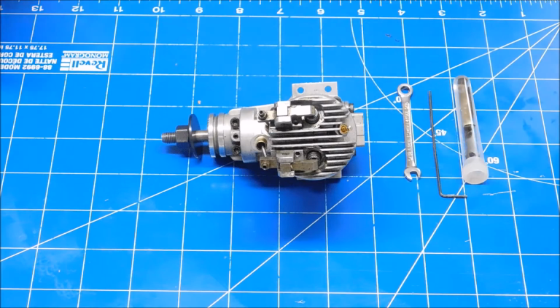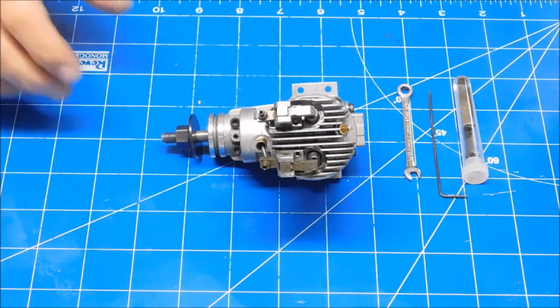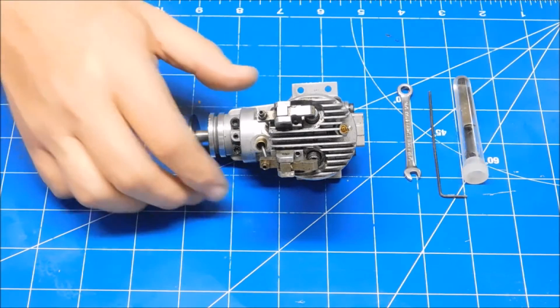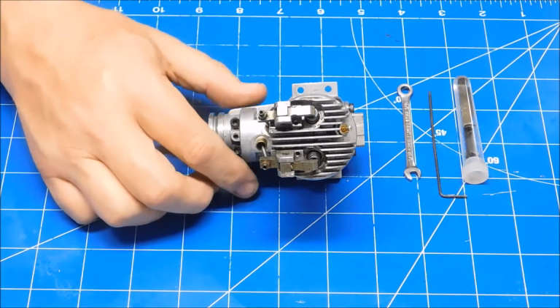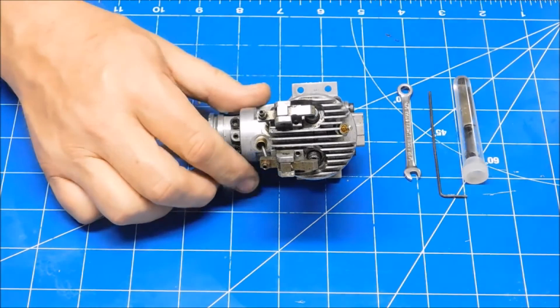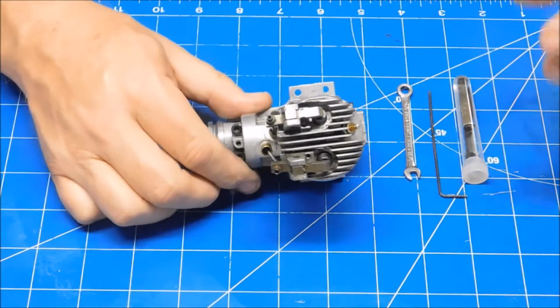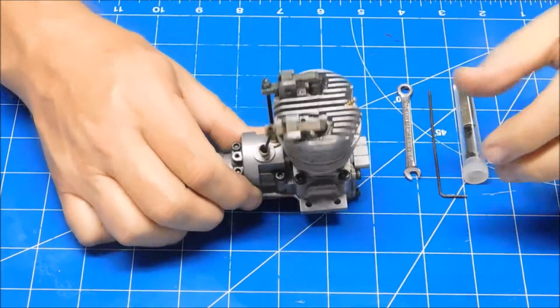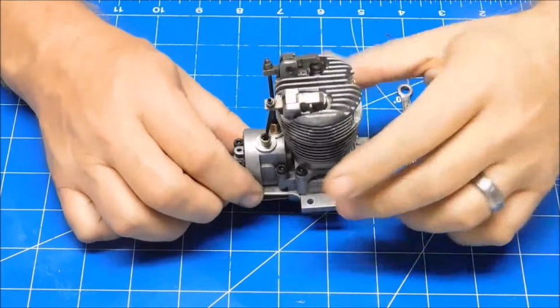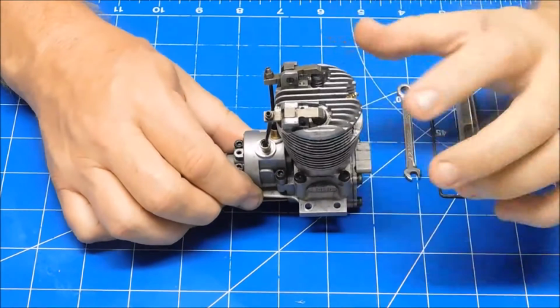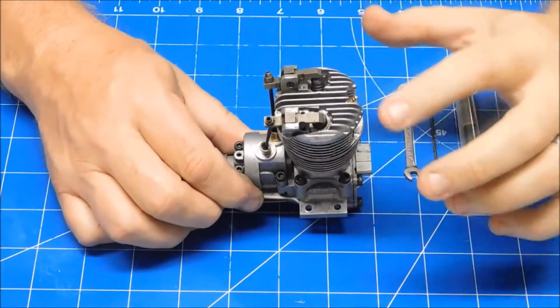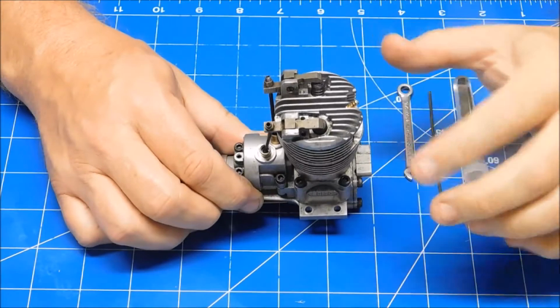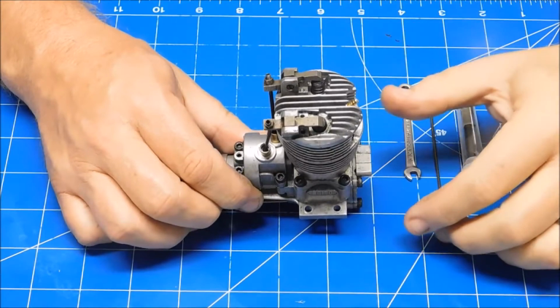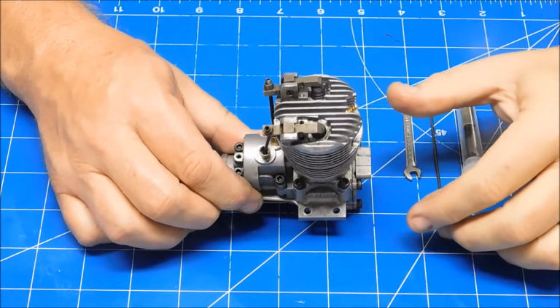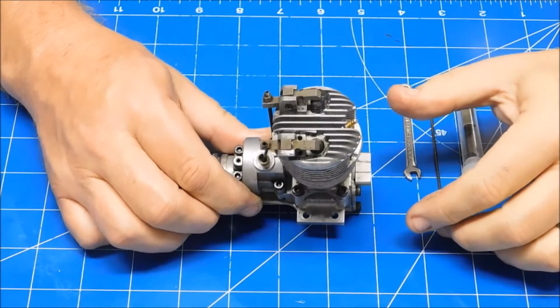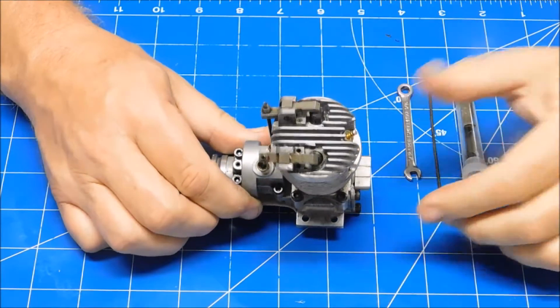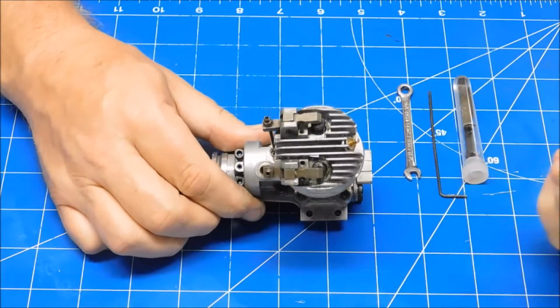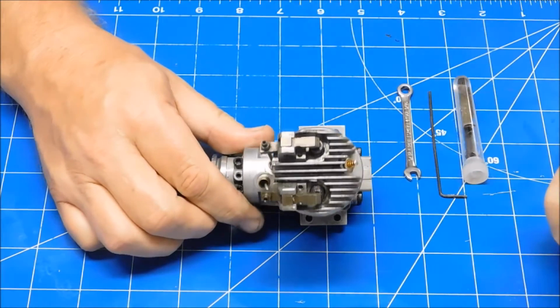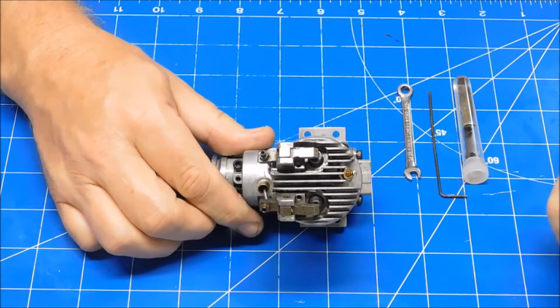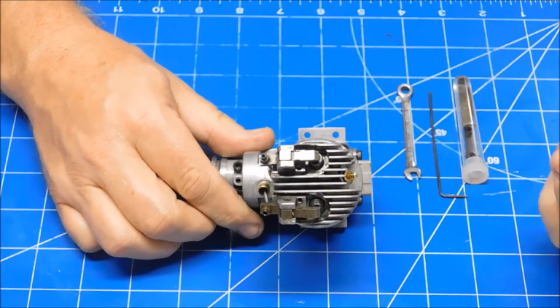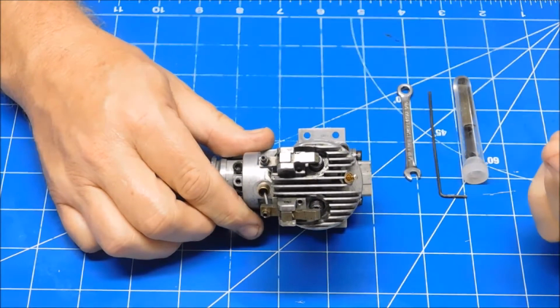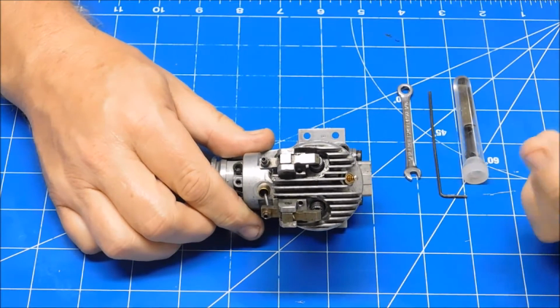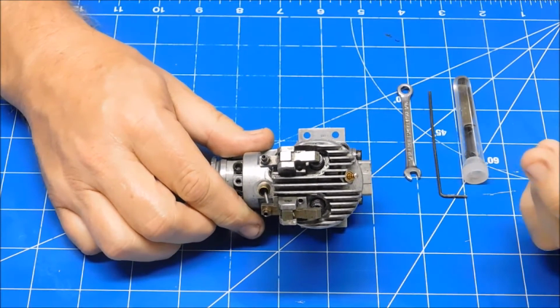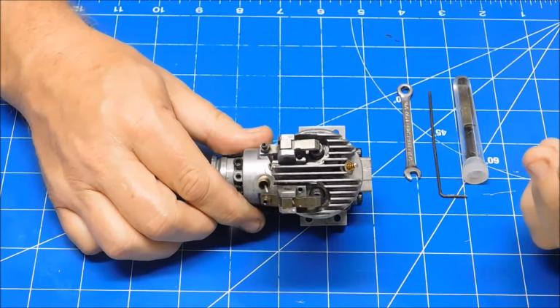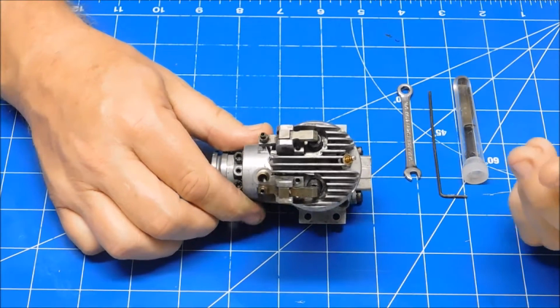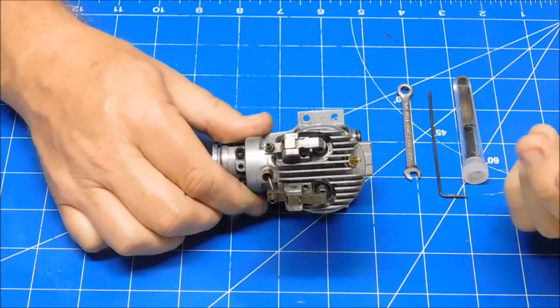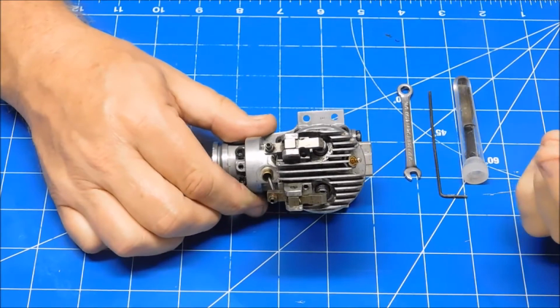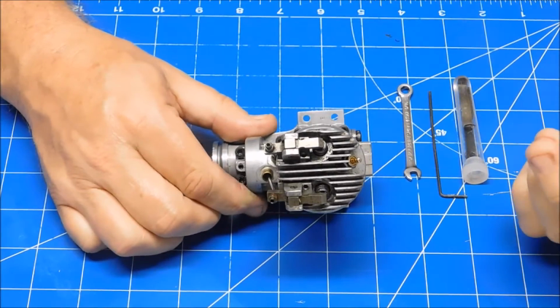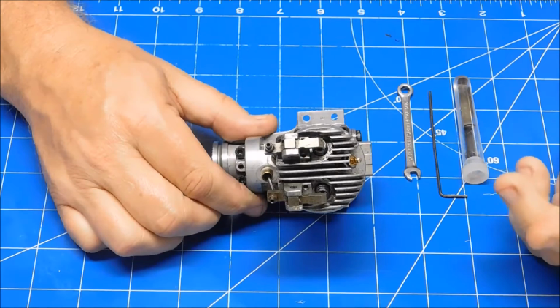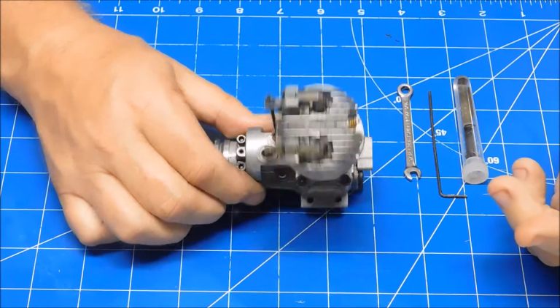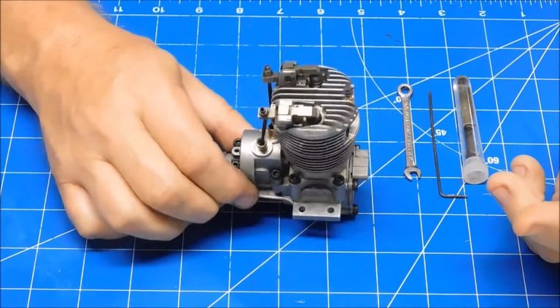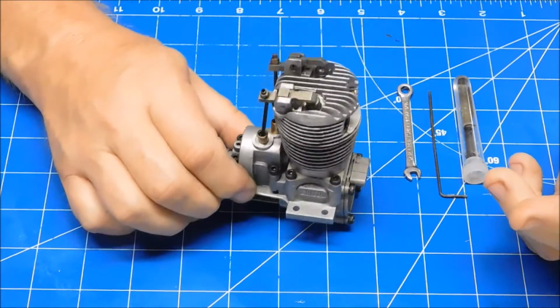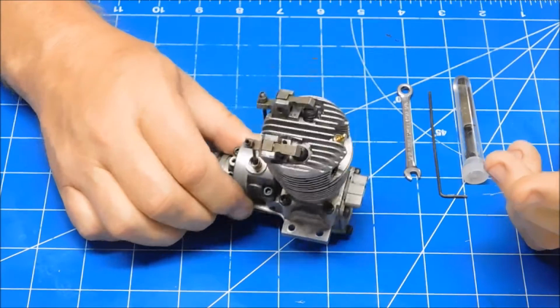I'm going to demonstrate how to set the valve lash on a SATO engine. This method can apply to just about any four-stroke engine.